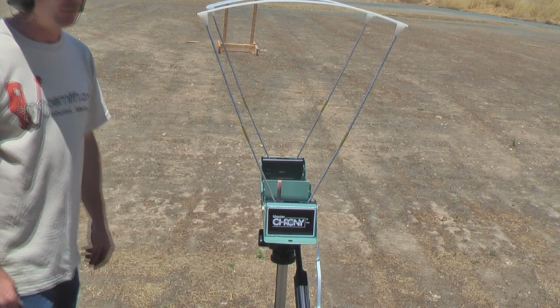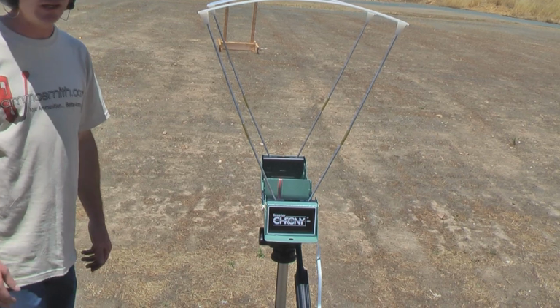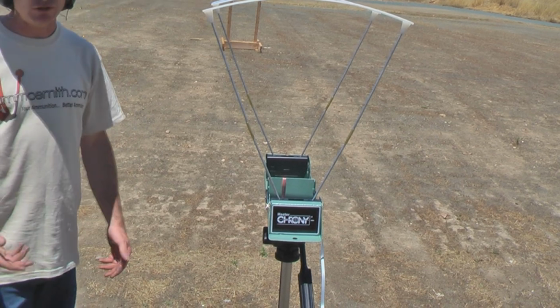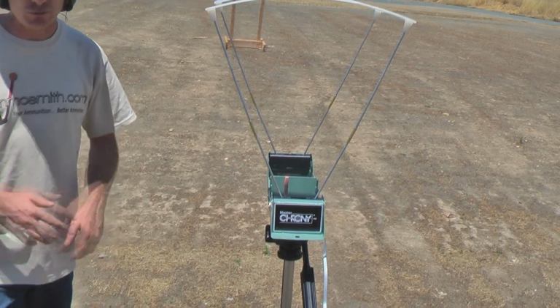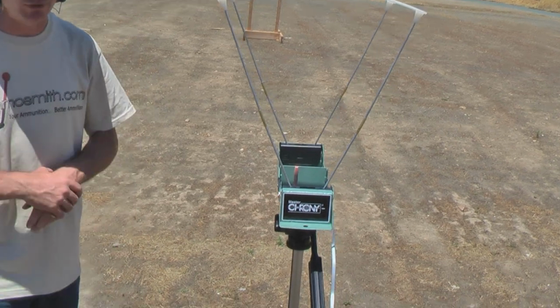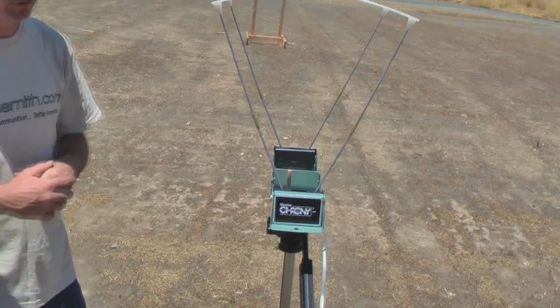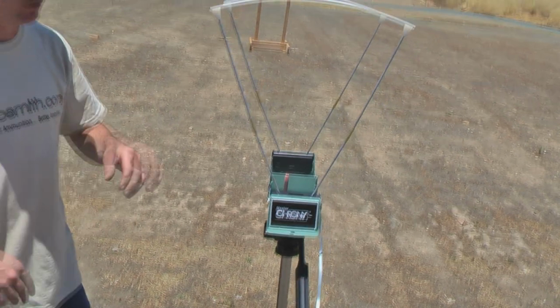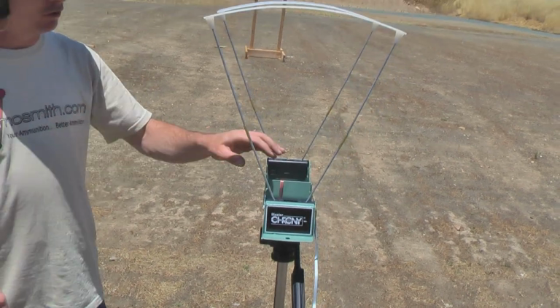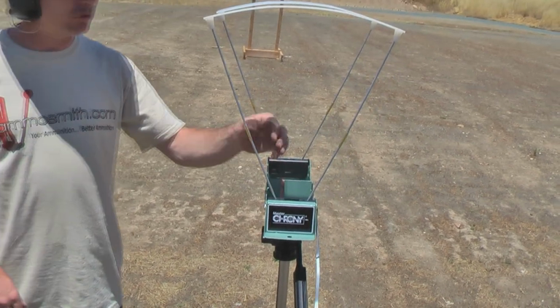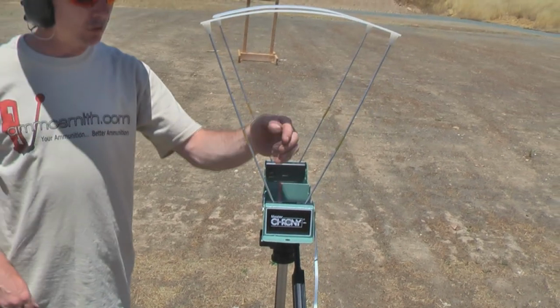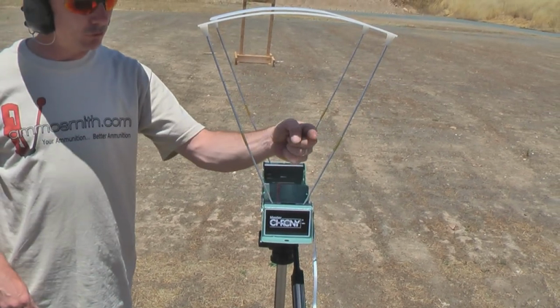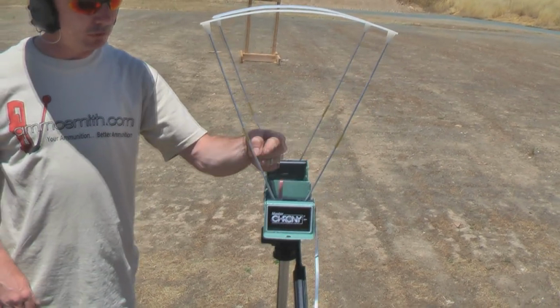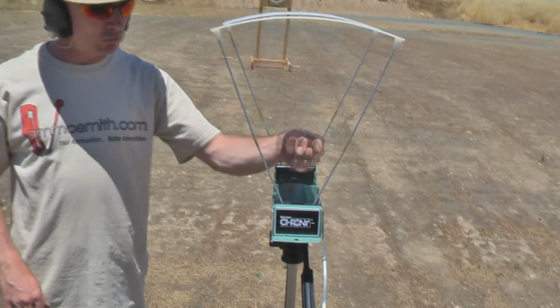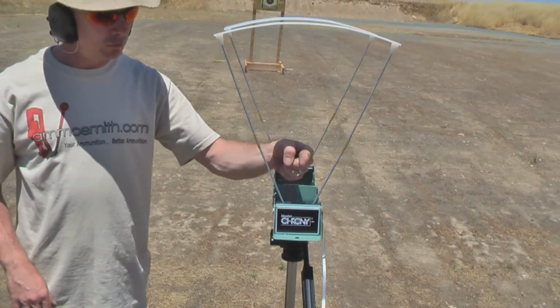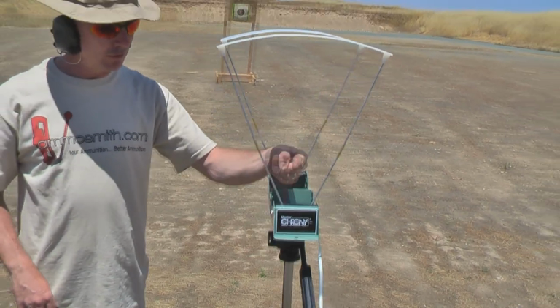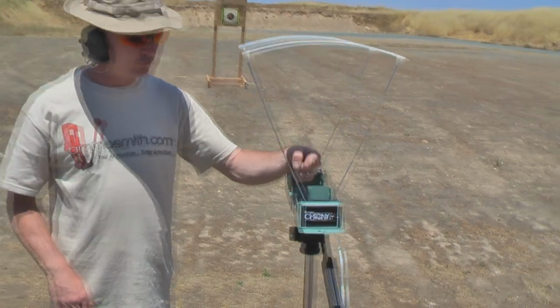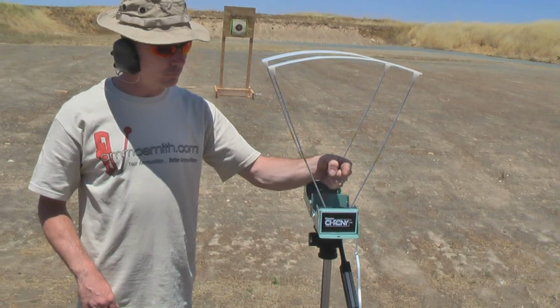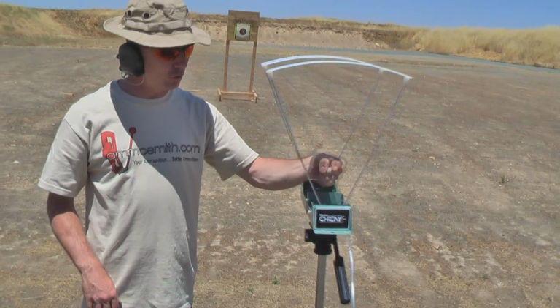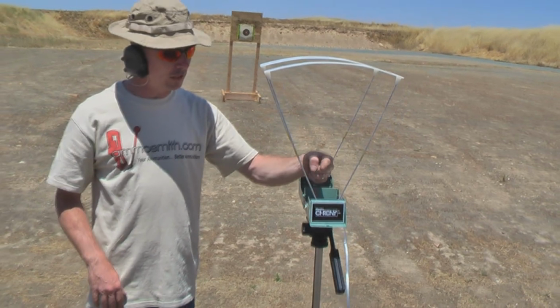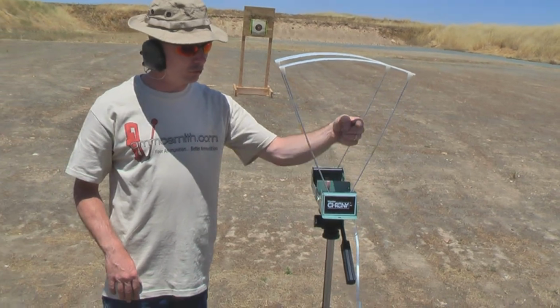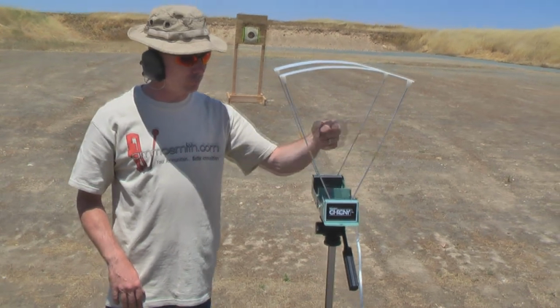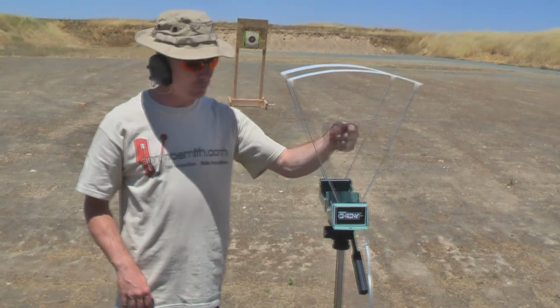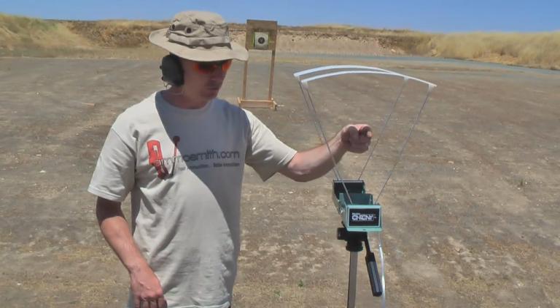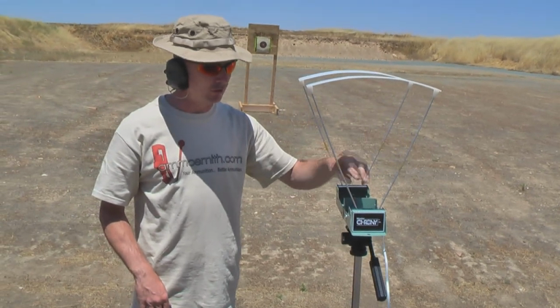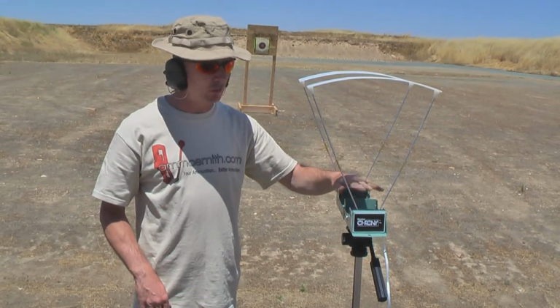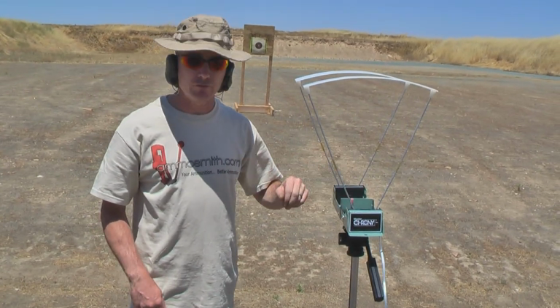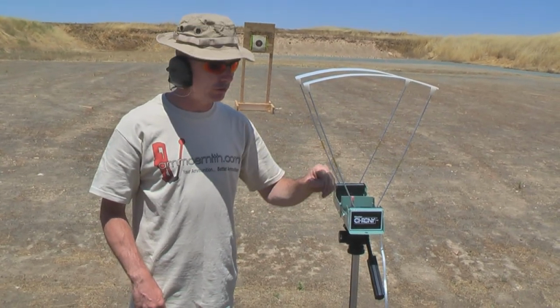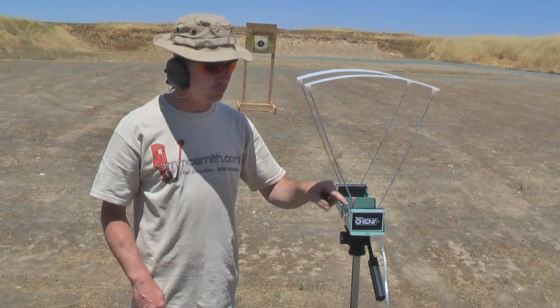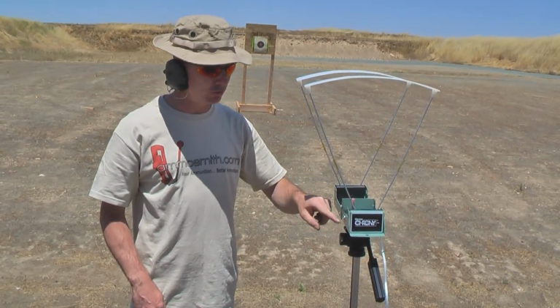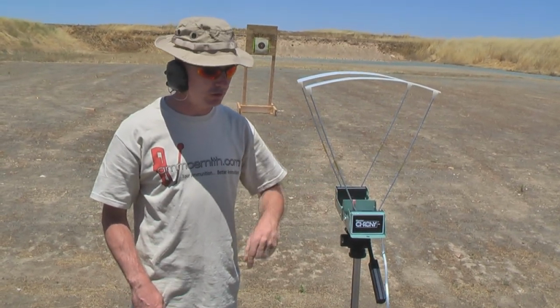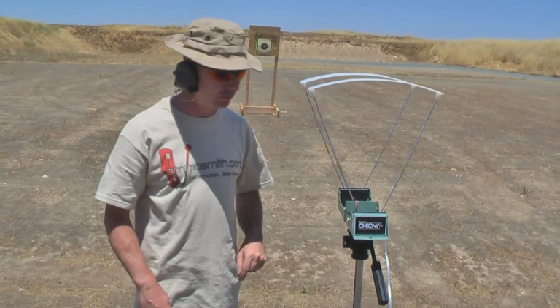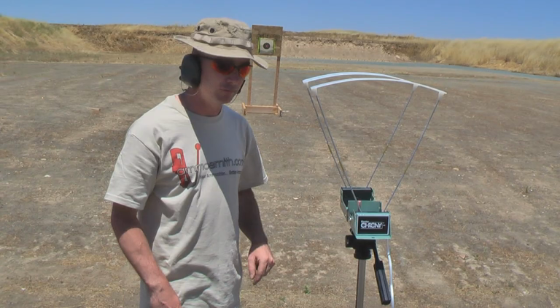With a handgun, it's about a 3-inch difference. Just make sure you don't shoot below this more than an inch, or above it more than 2 inches. Otherwise you get false readings, or worse, you'll kill your chronograph.